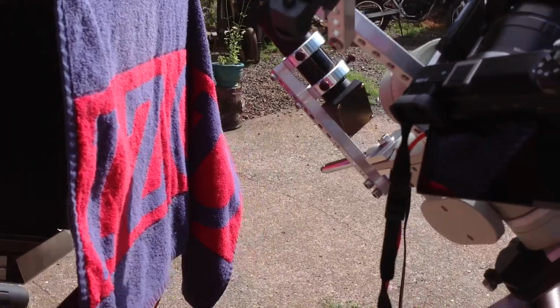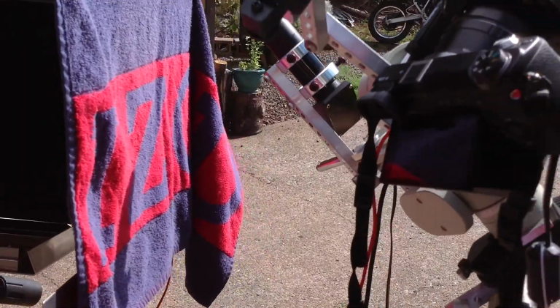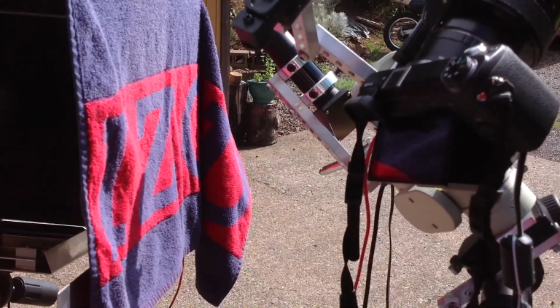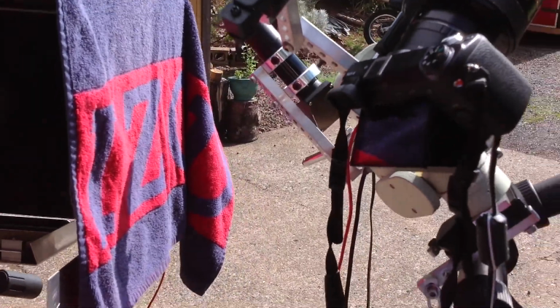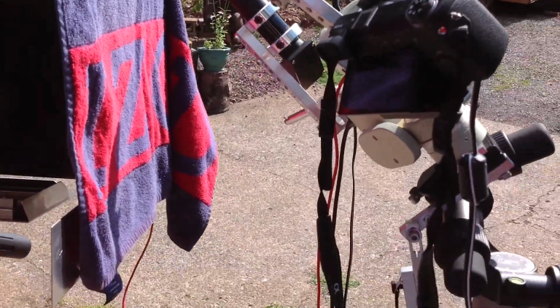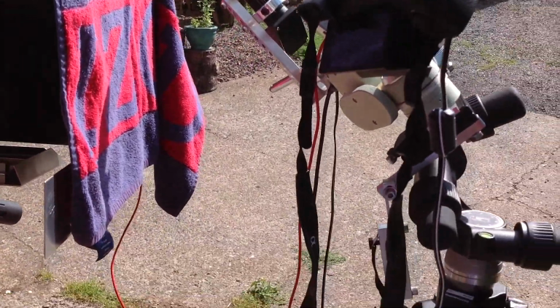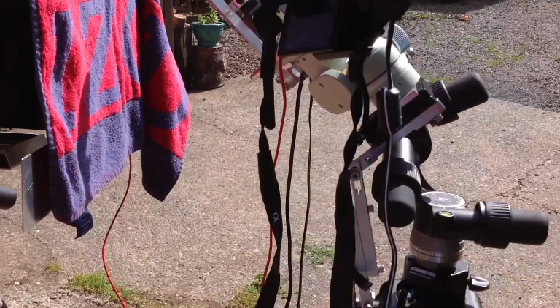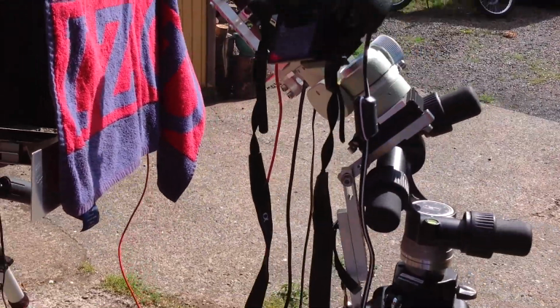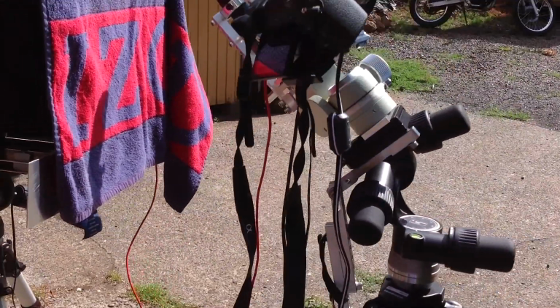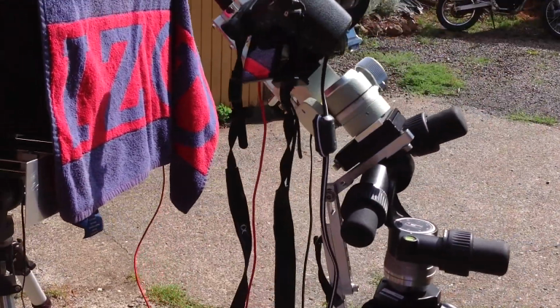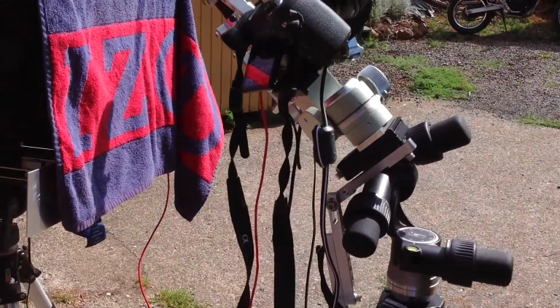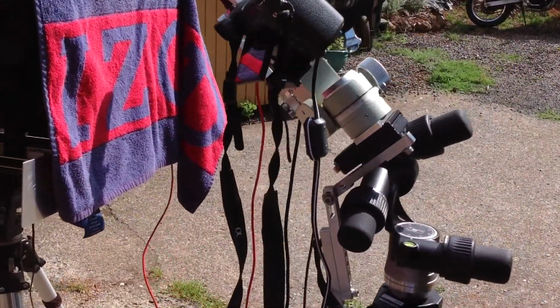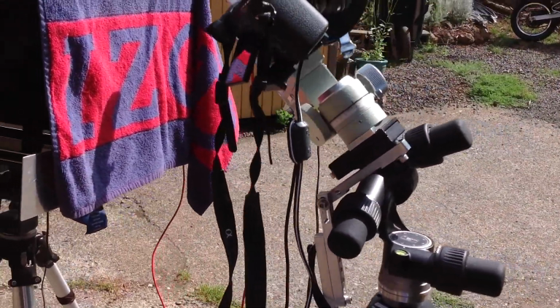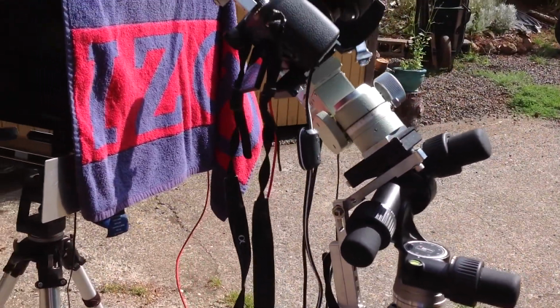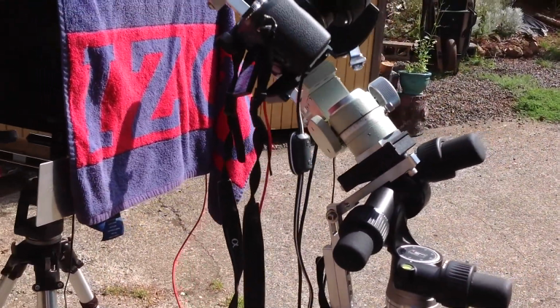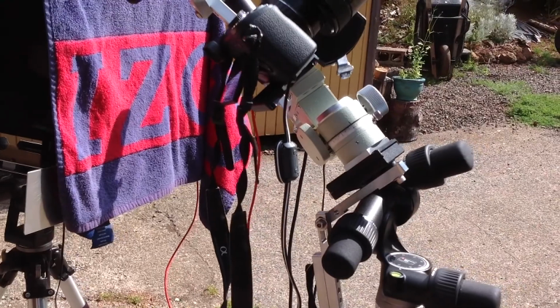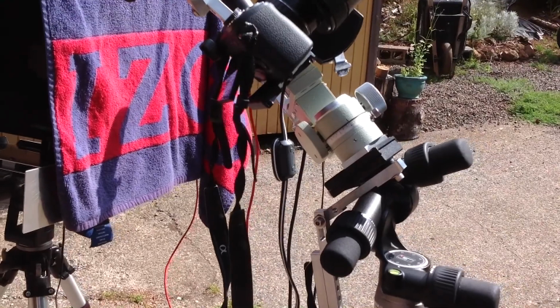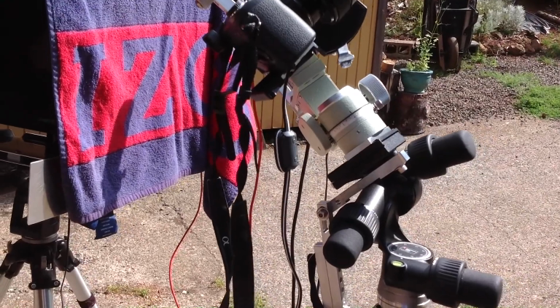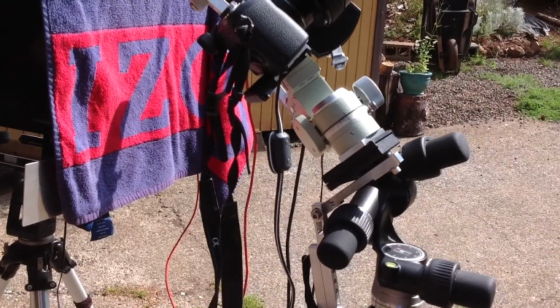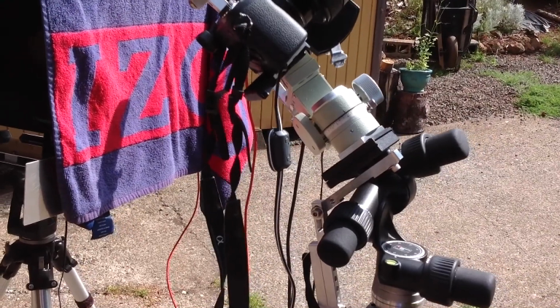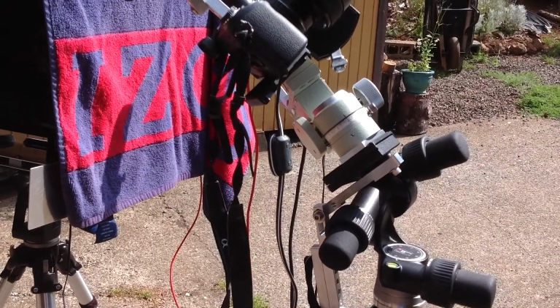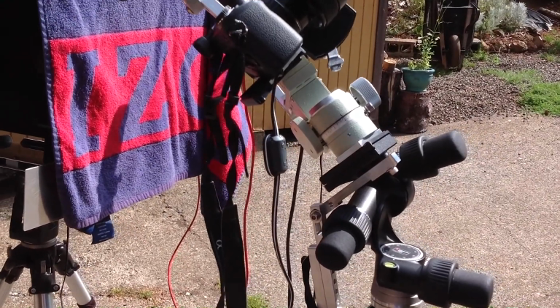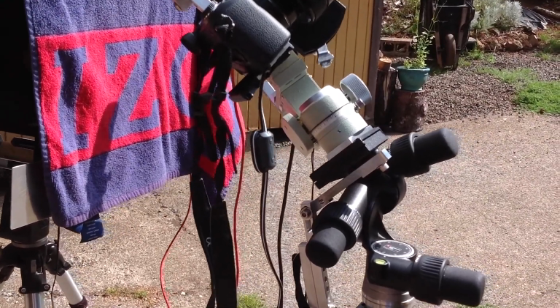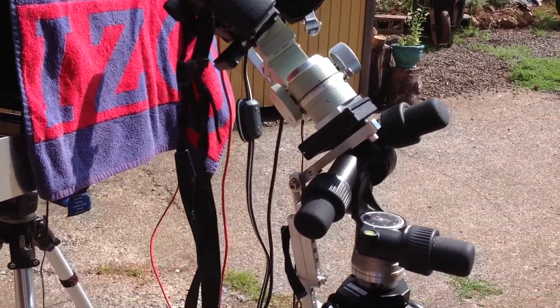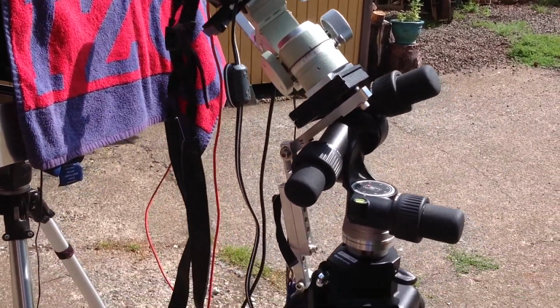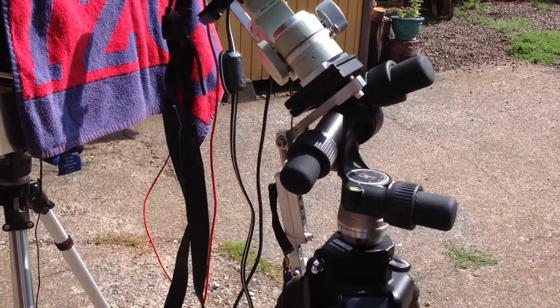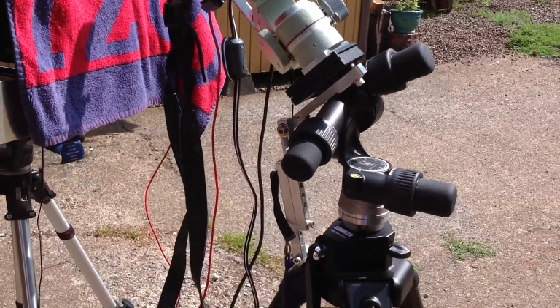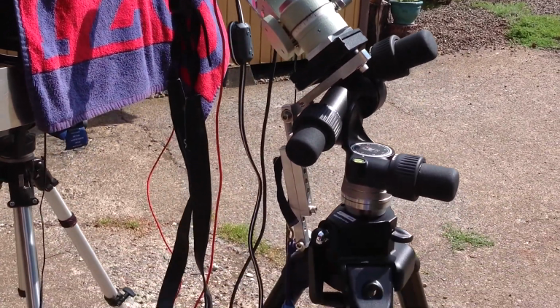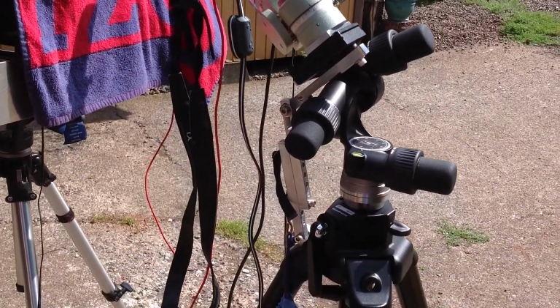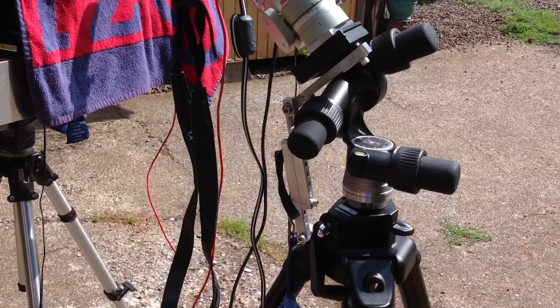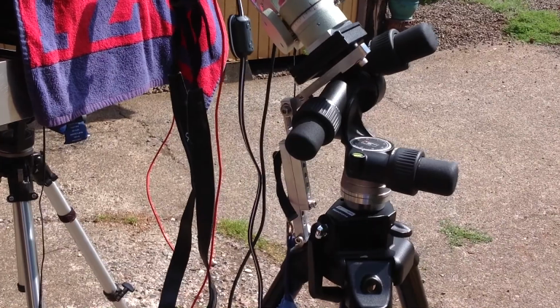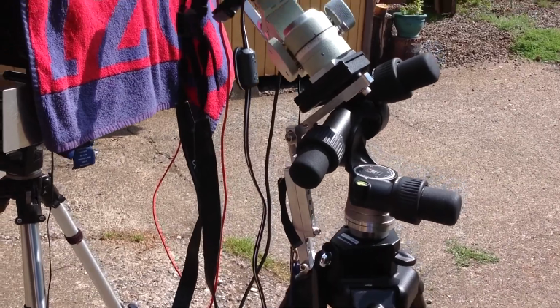The mount here is a little motorized mount that drives it to track the stars, with a camera tripod beneath it.